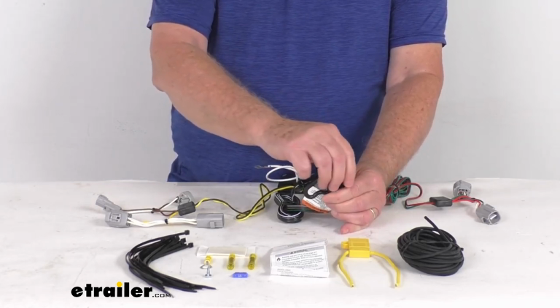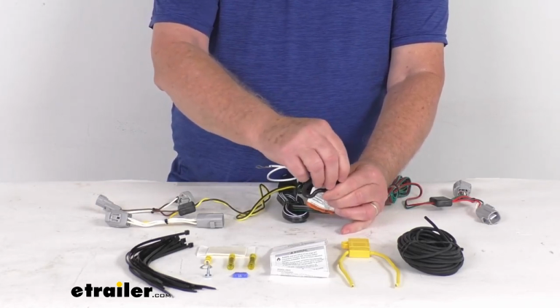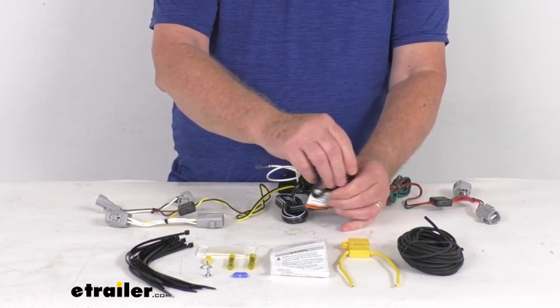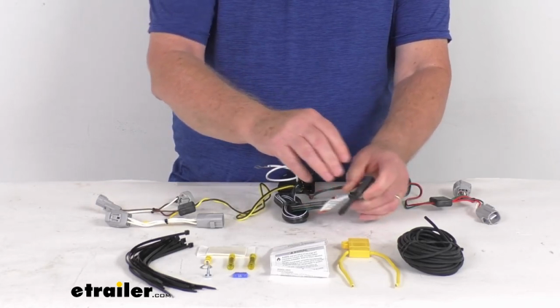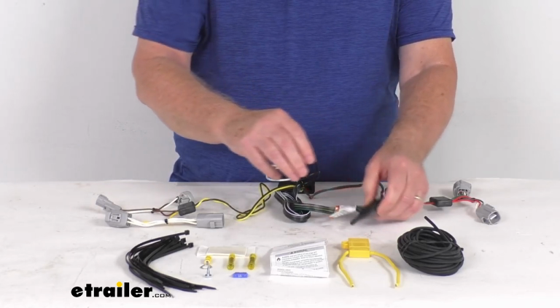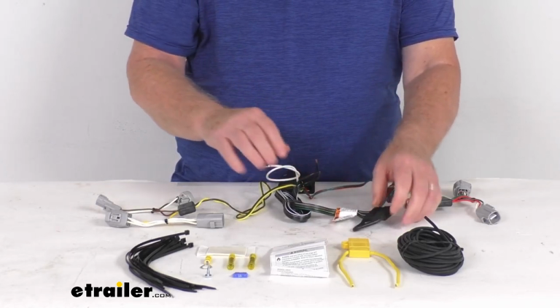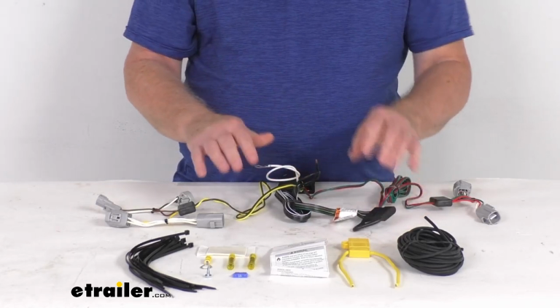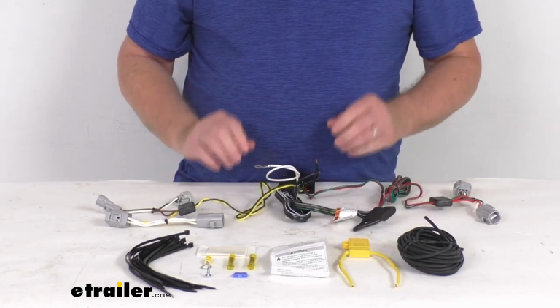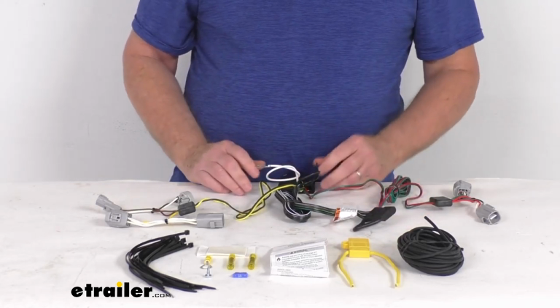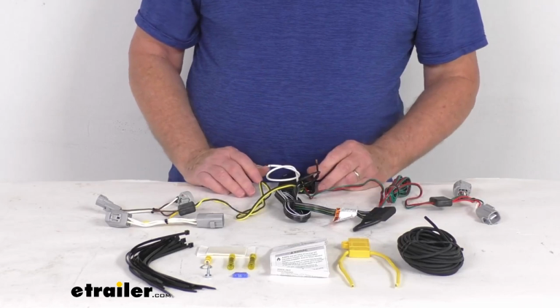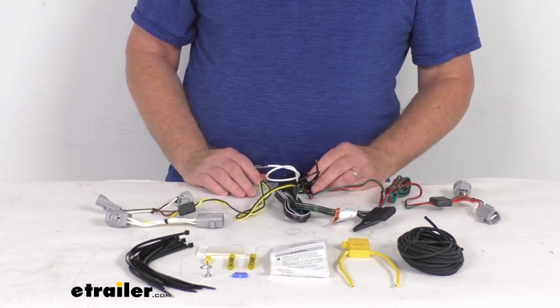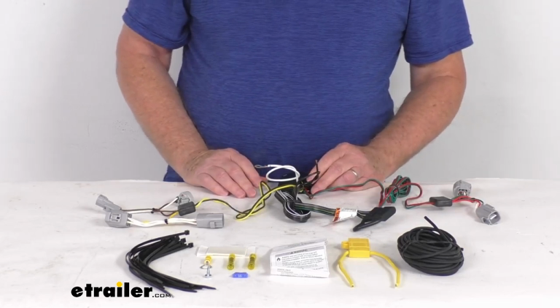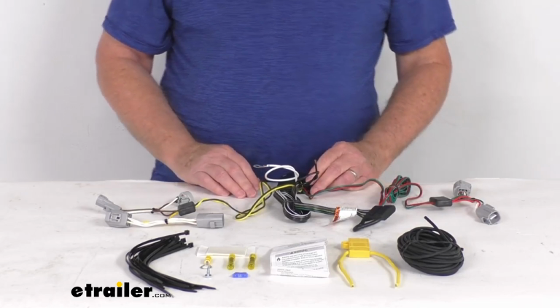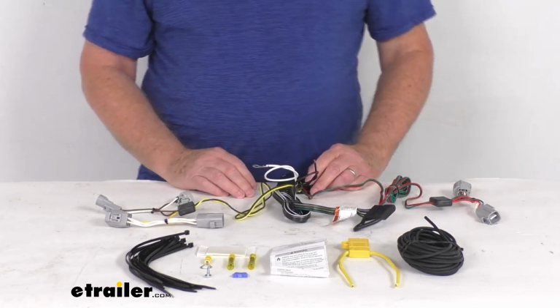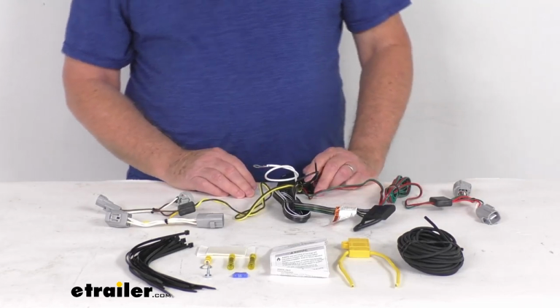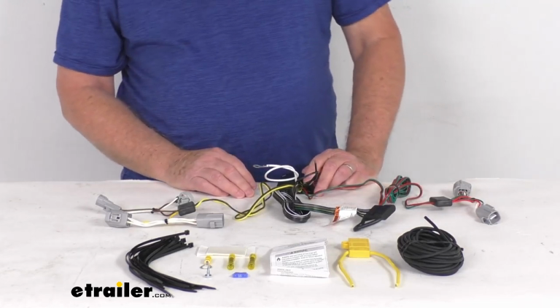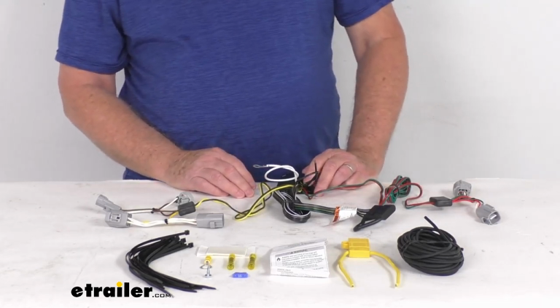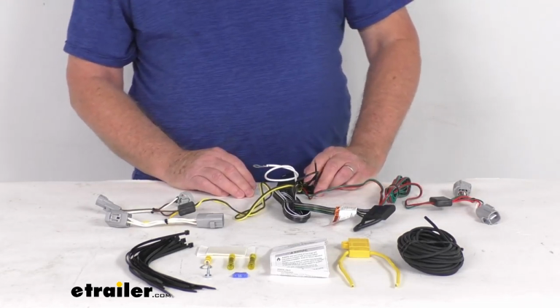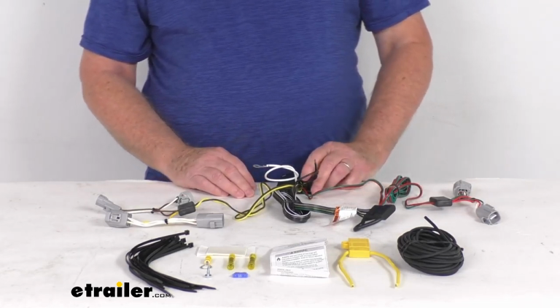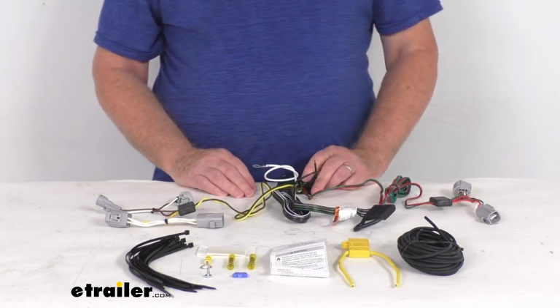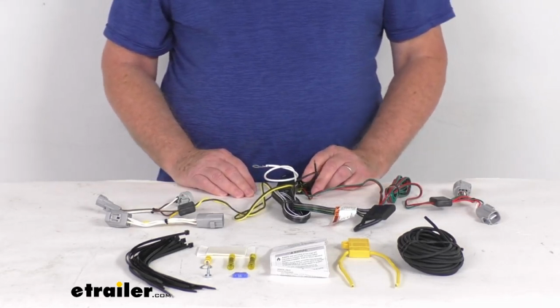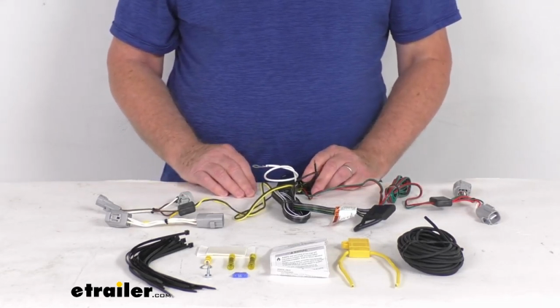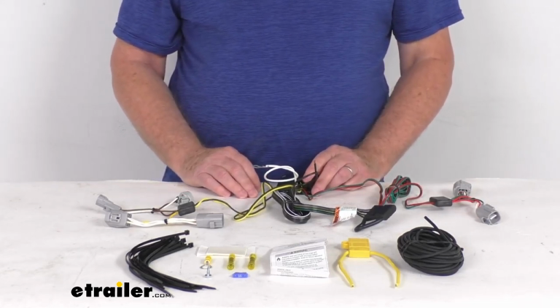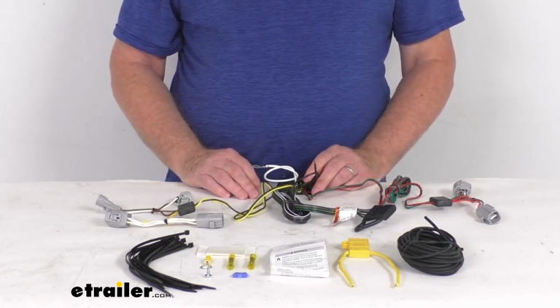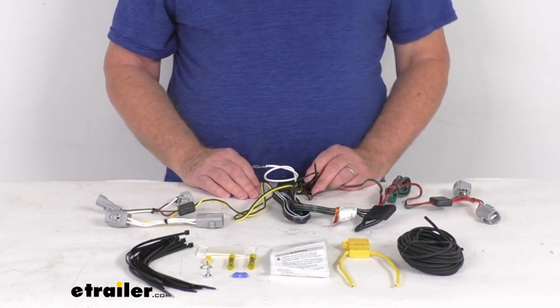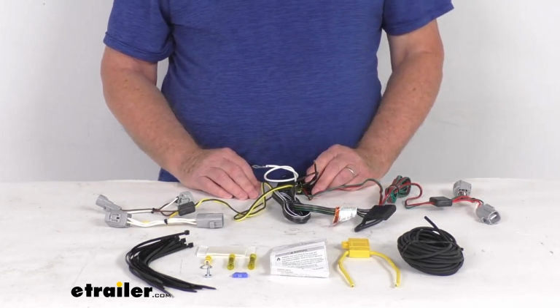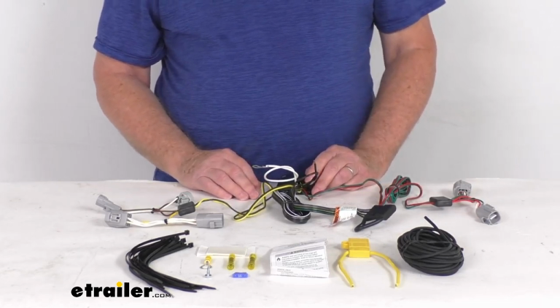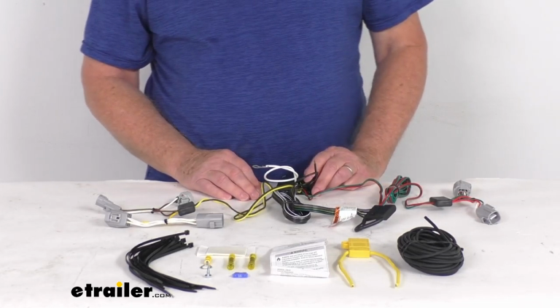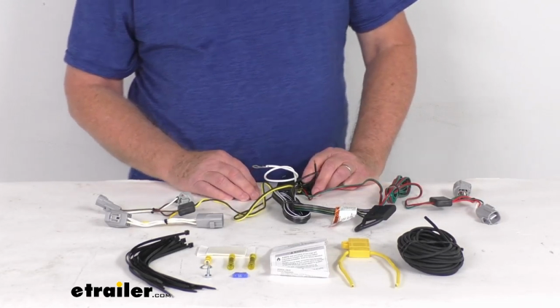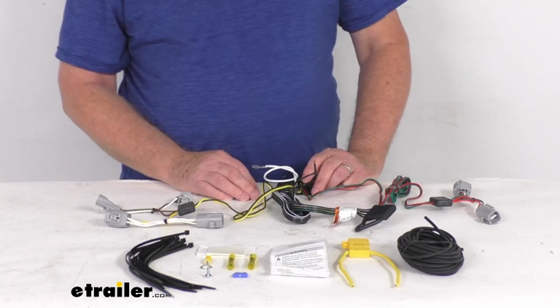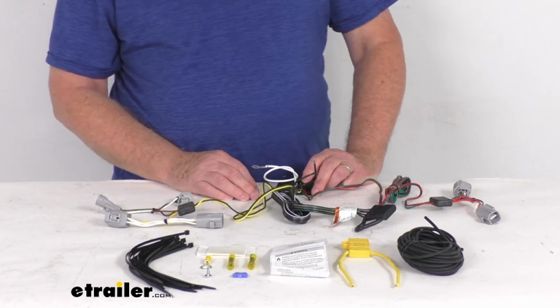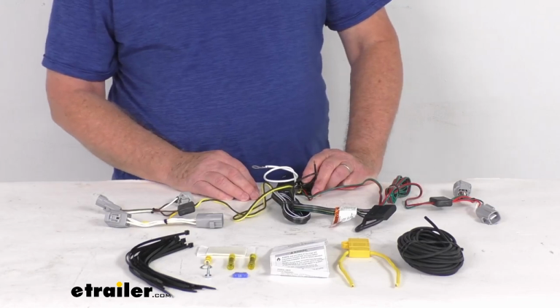A few specs on this: the maximum amperage on the stop and turn light circuits is 5 amps per circuit. For the taillights, it's 7.5 amps per circuit.